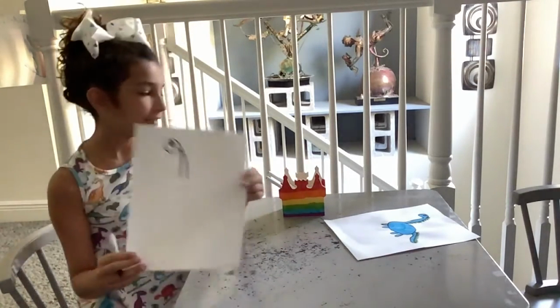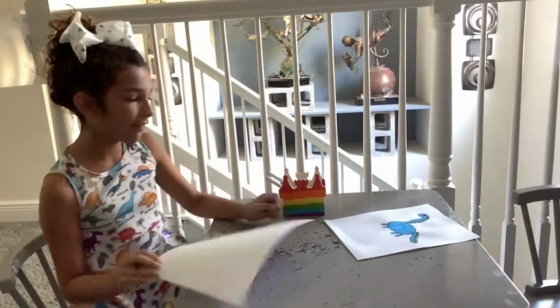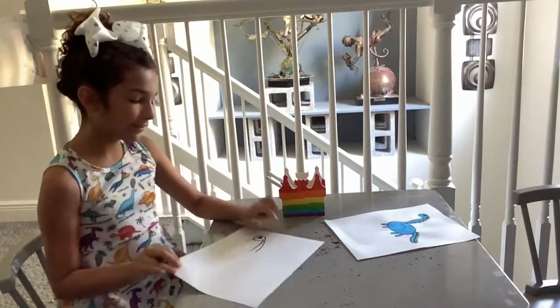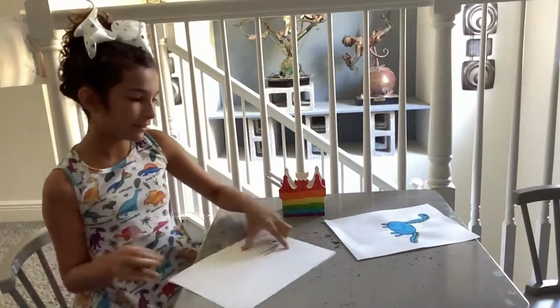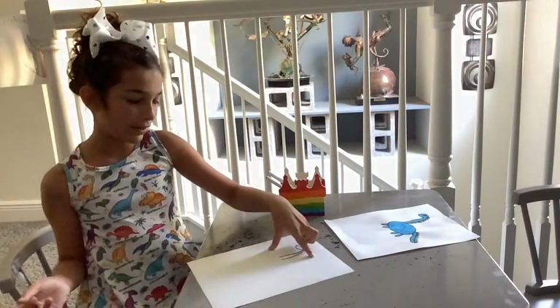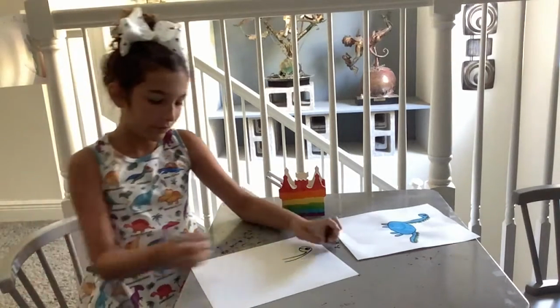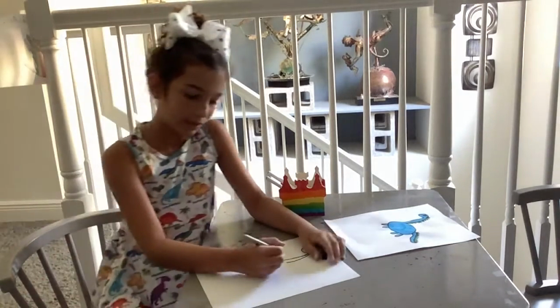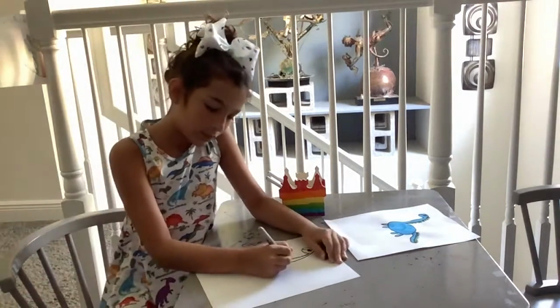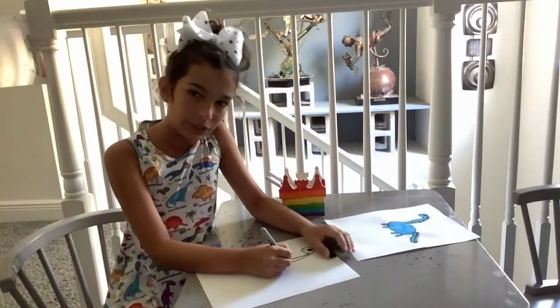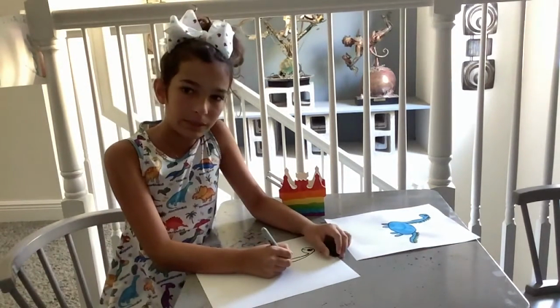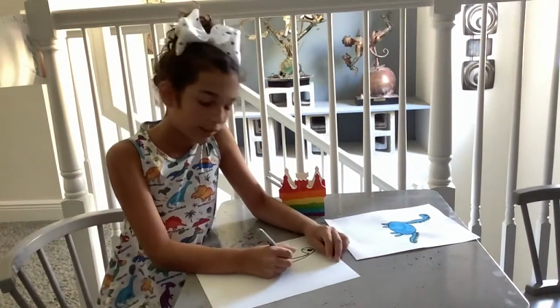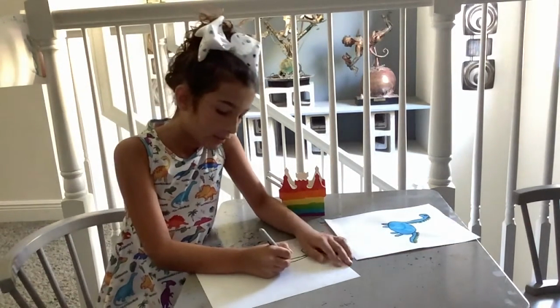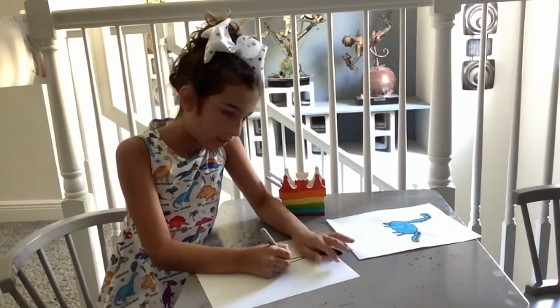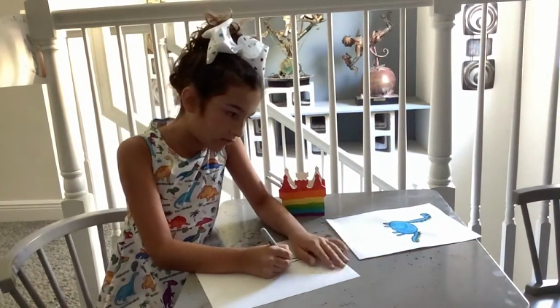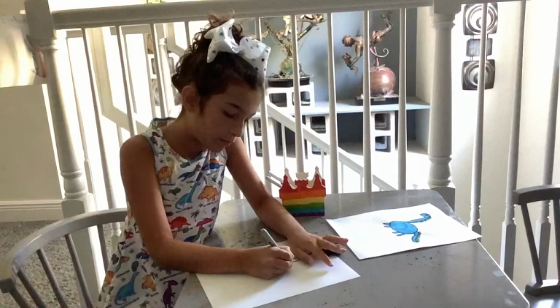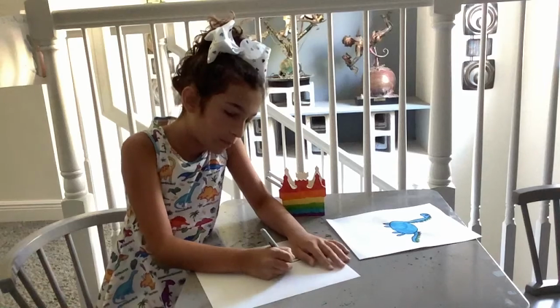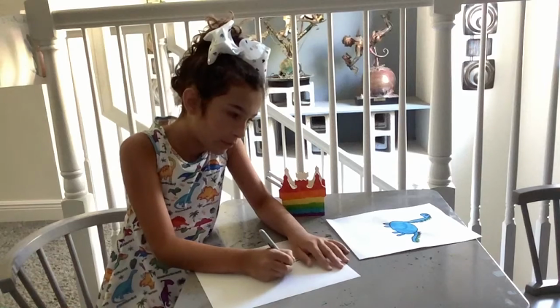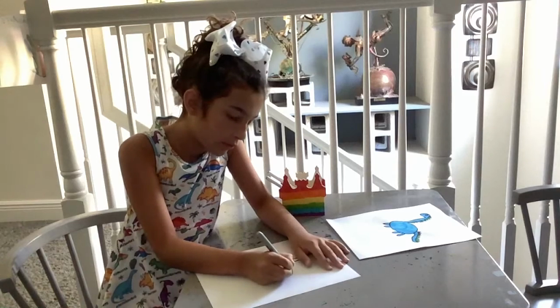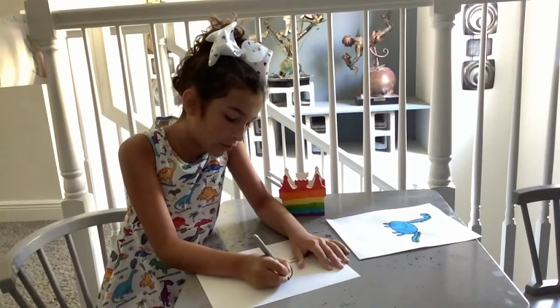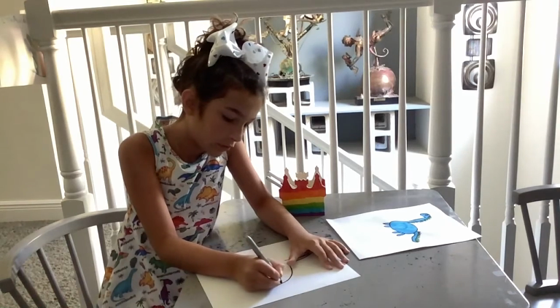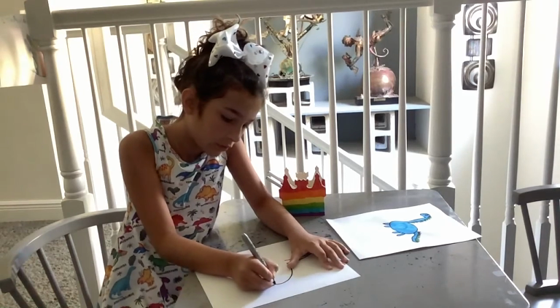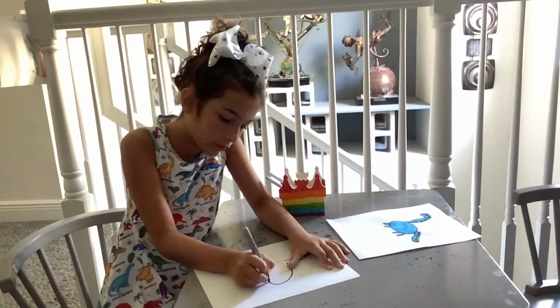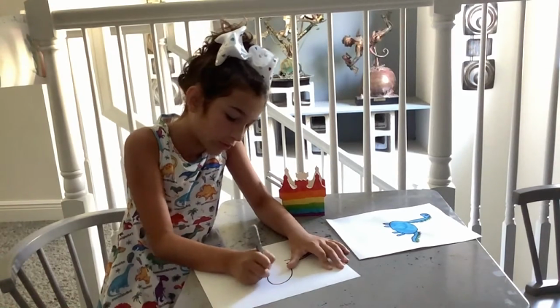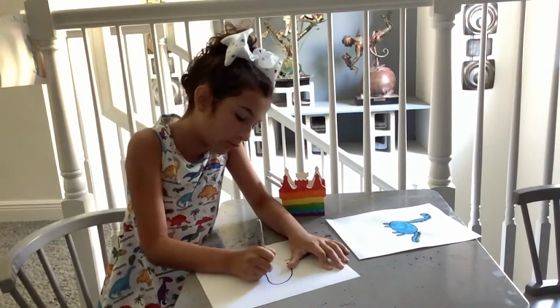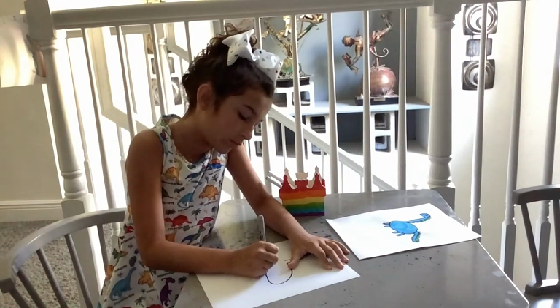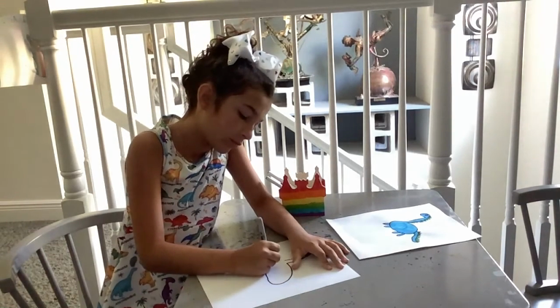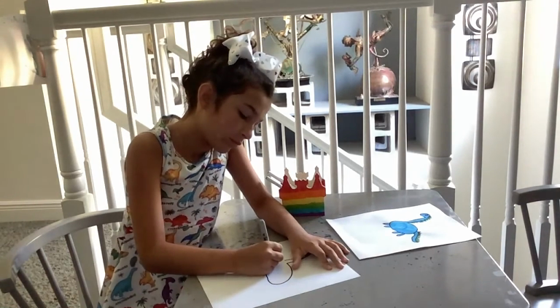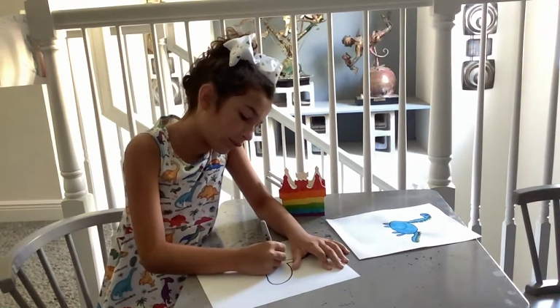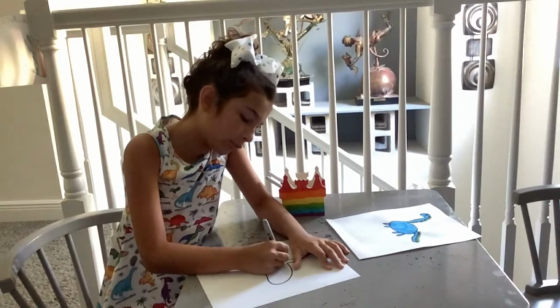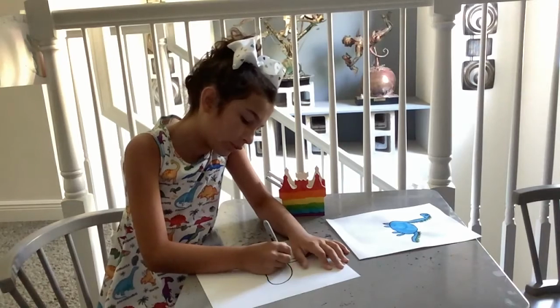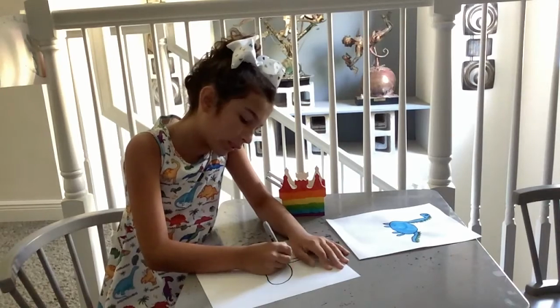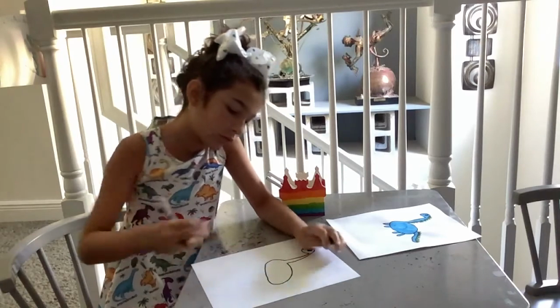Now we're going to draw its body. You start from the neck and you make a big circle — I would say more so like an oval.